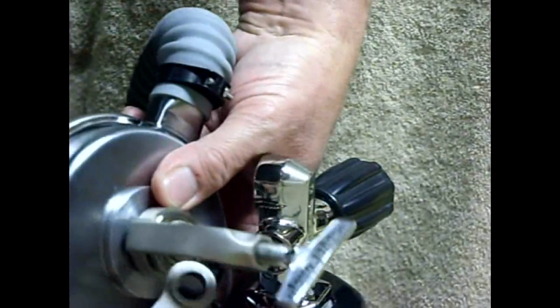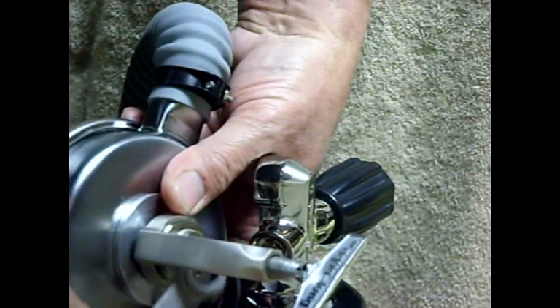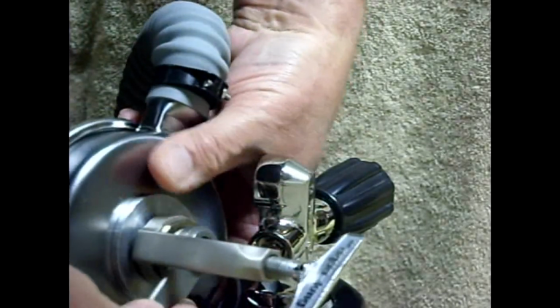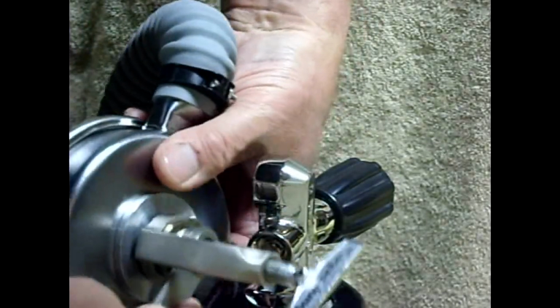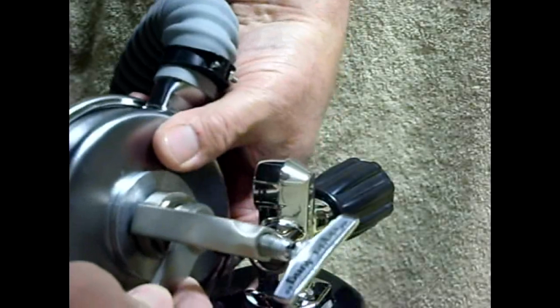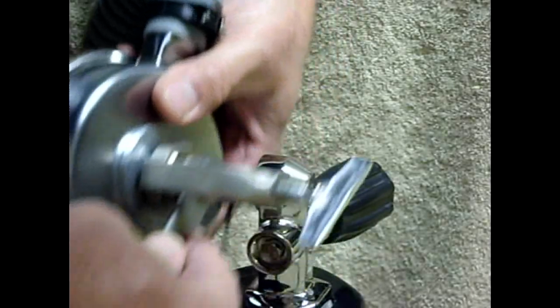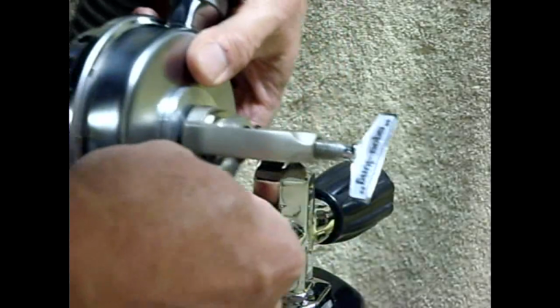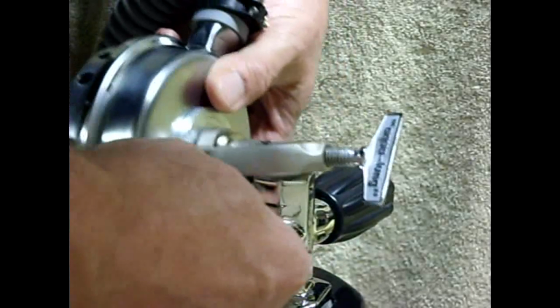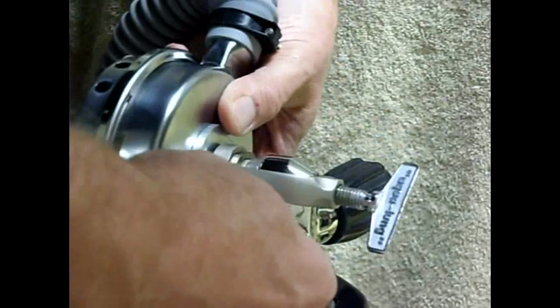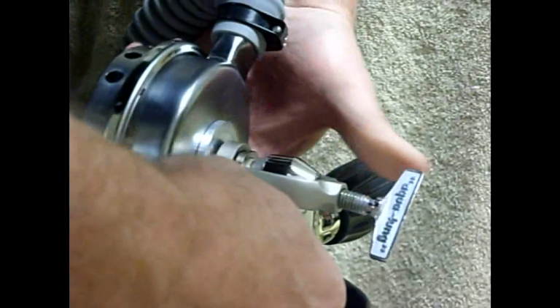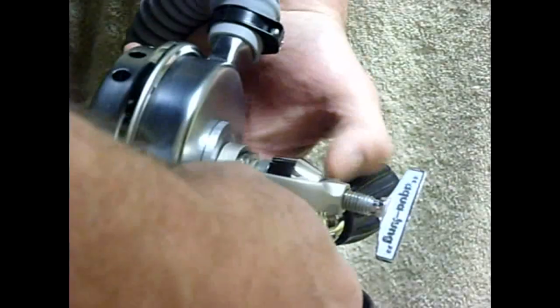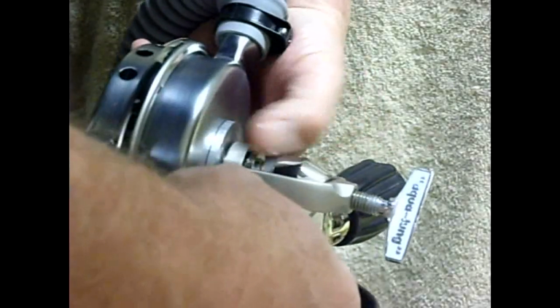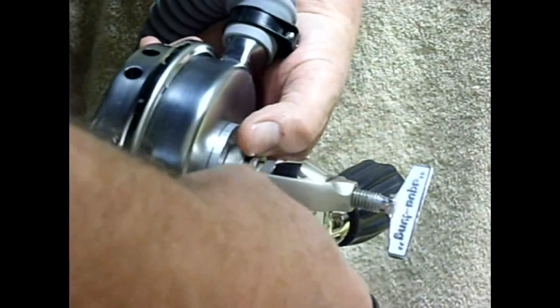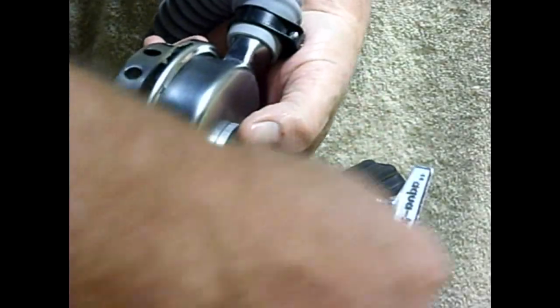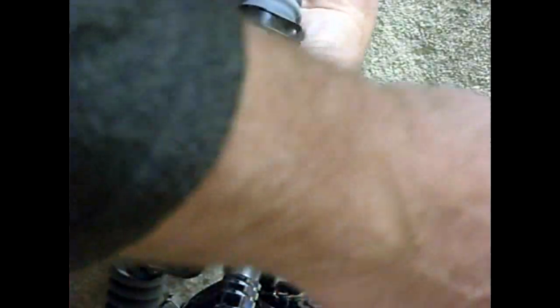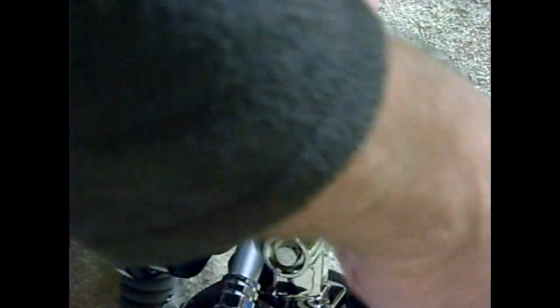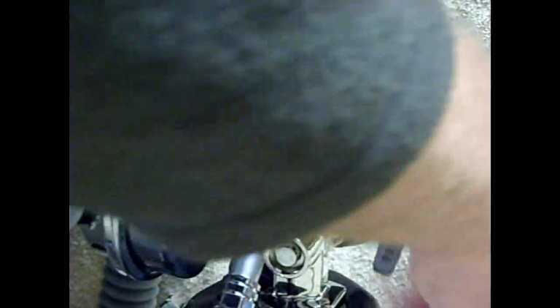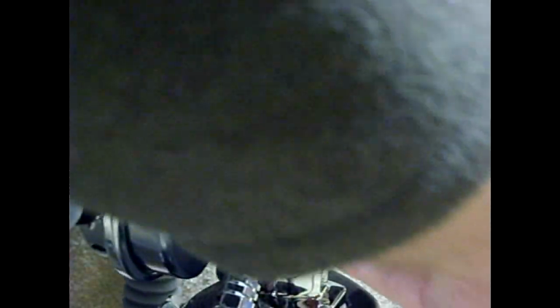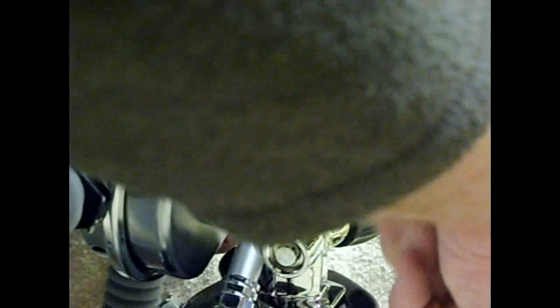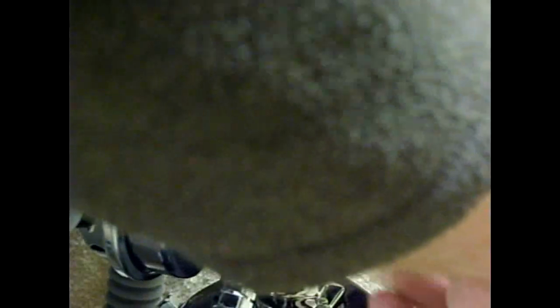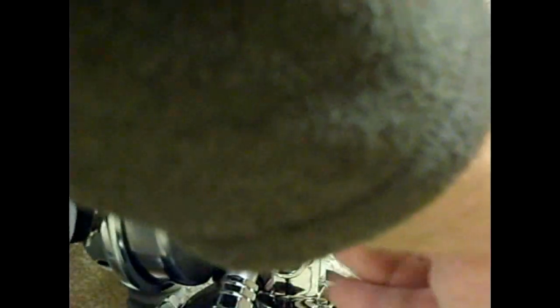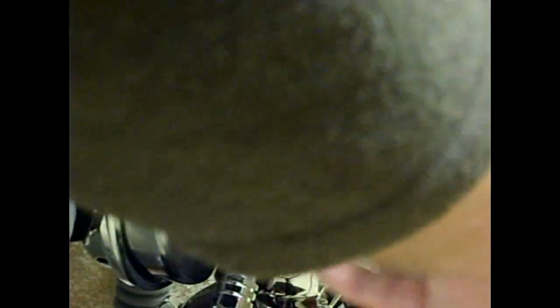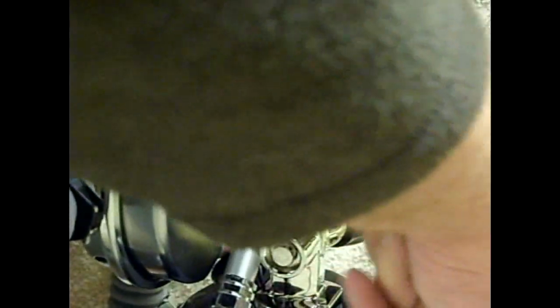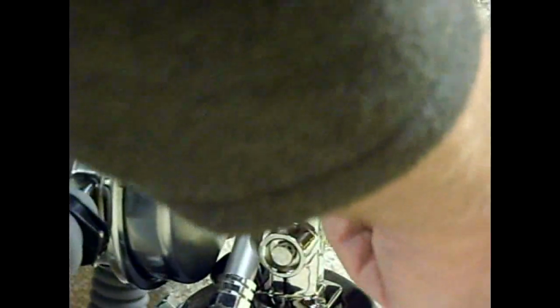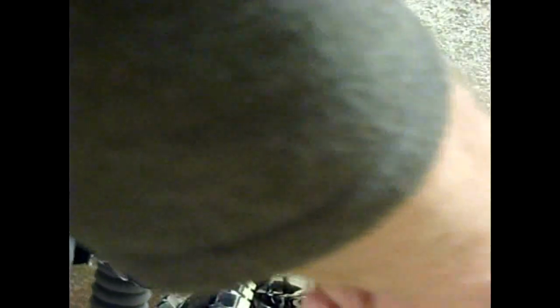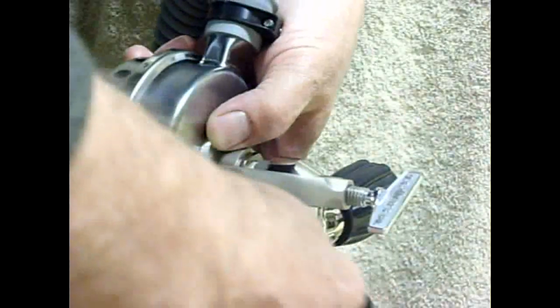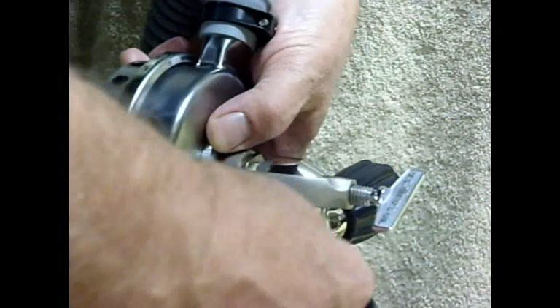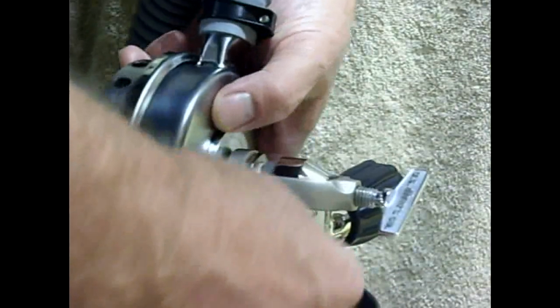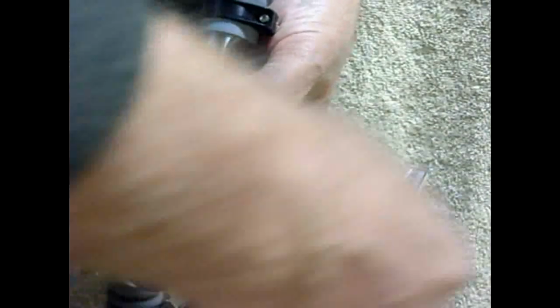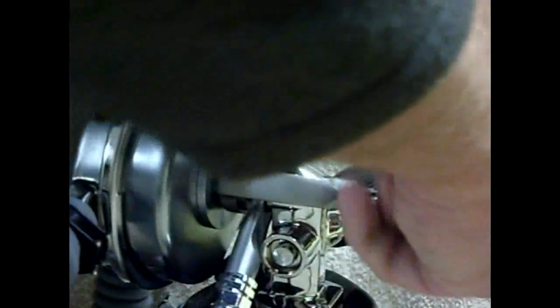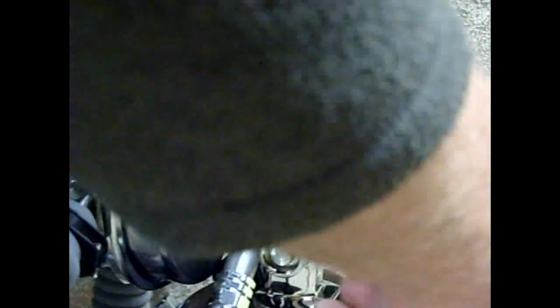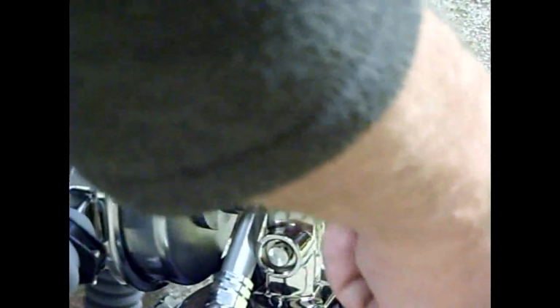It goes on to the valve and over the top of the regulator. Screw the valve tight. Make sure everything is centered up before you tighten it tight.